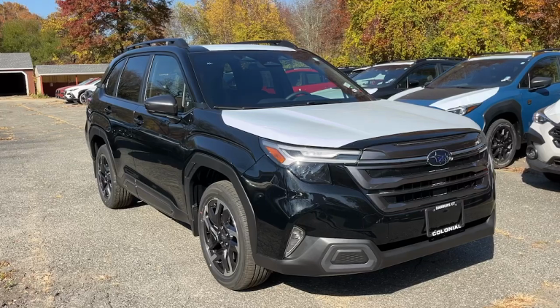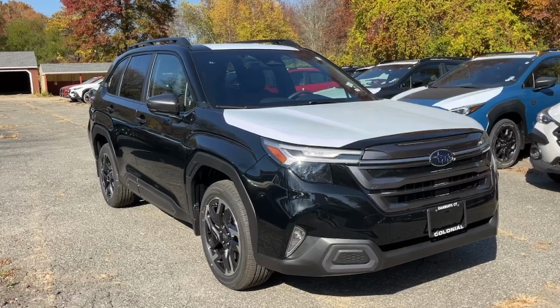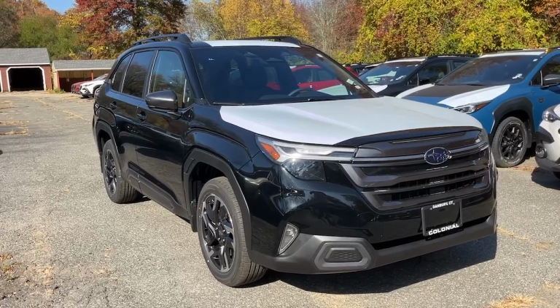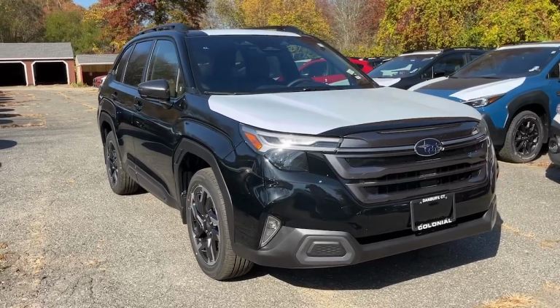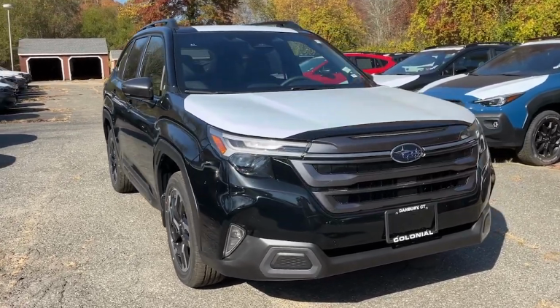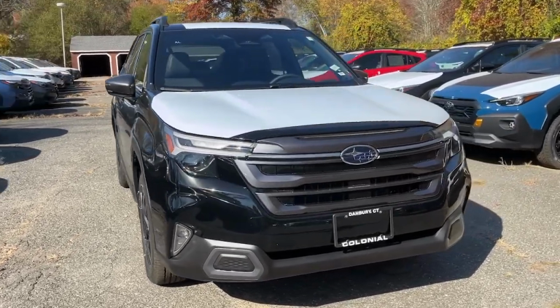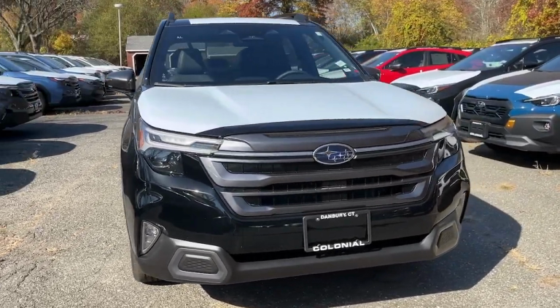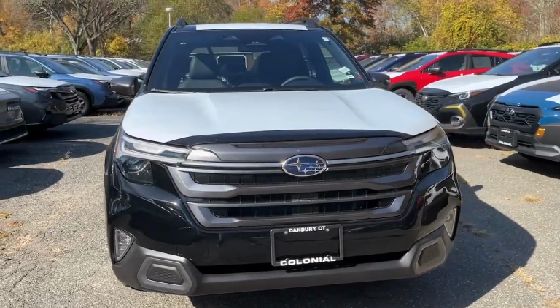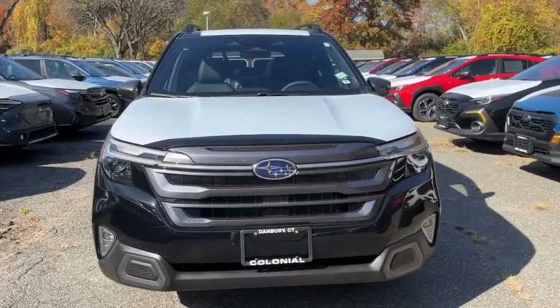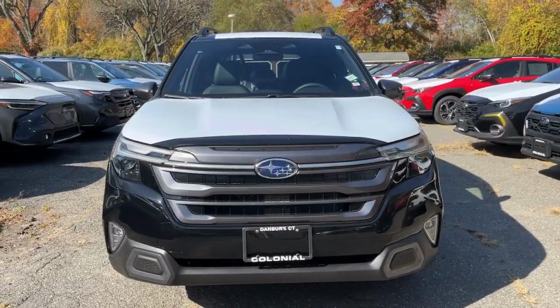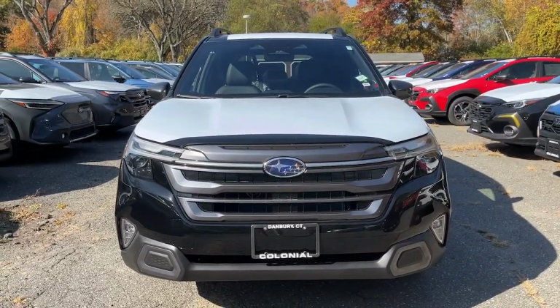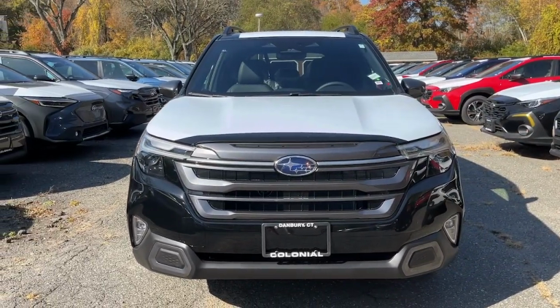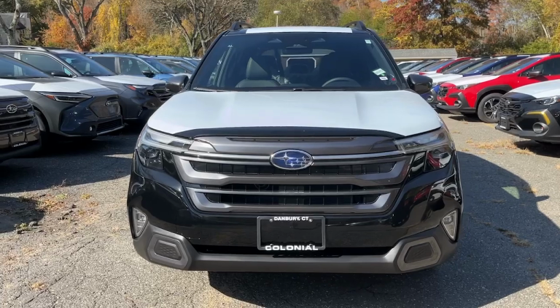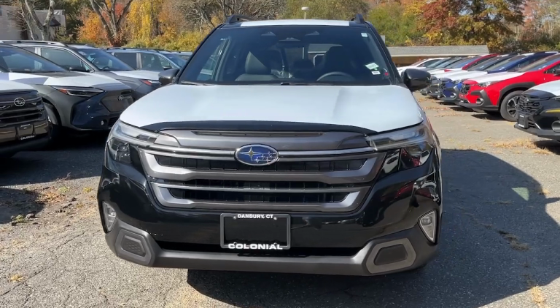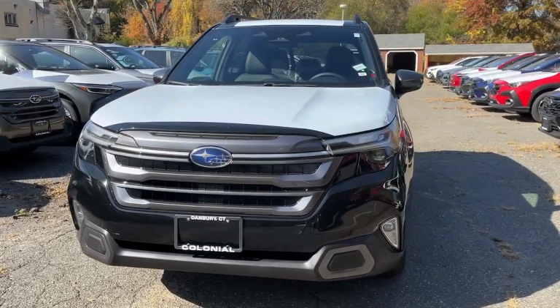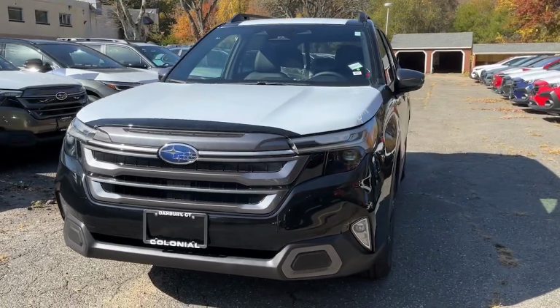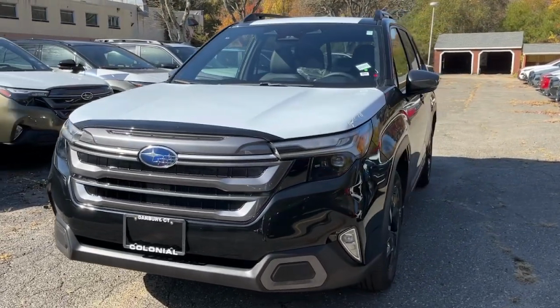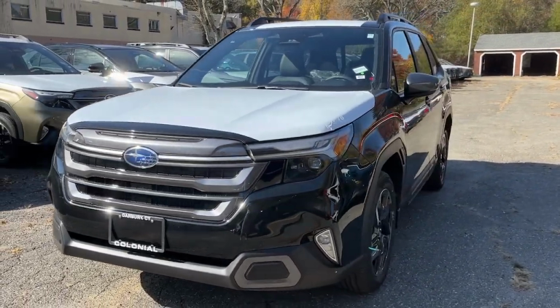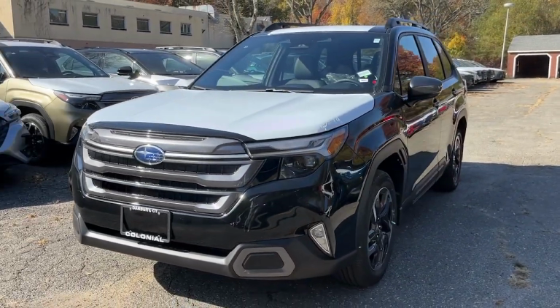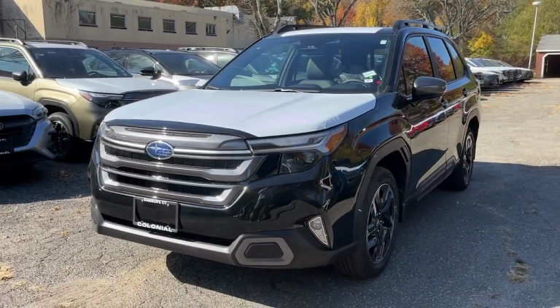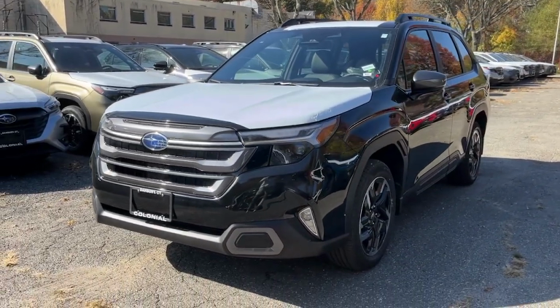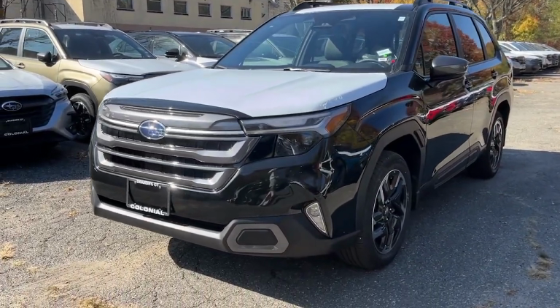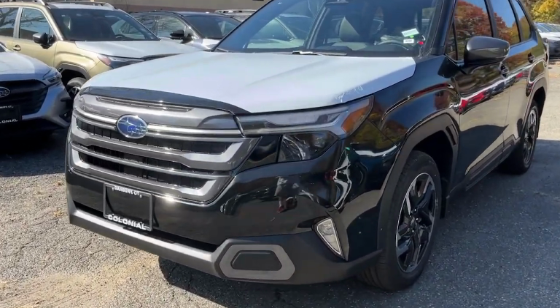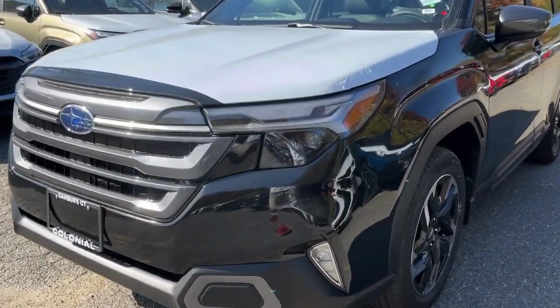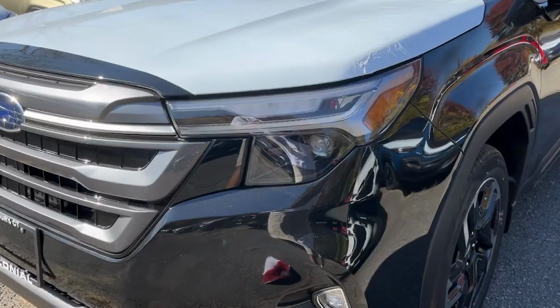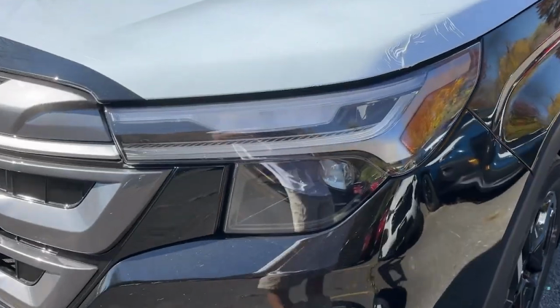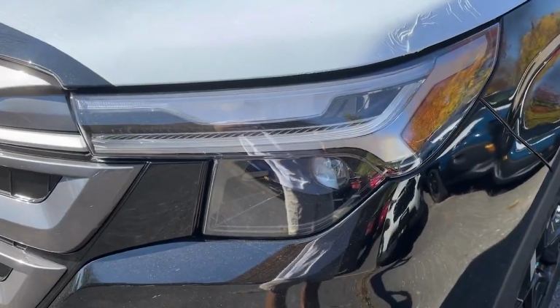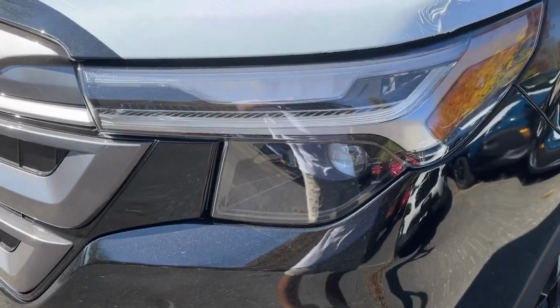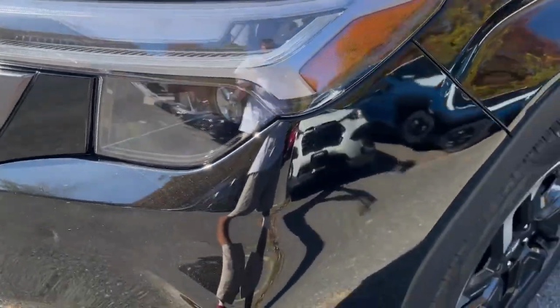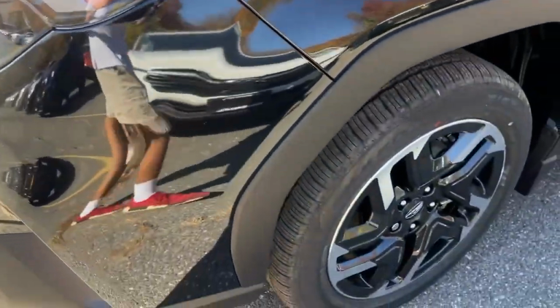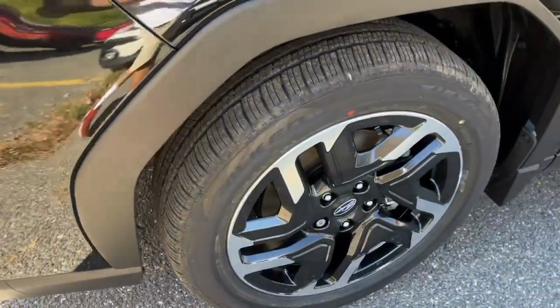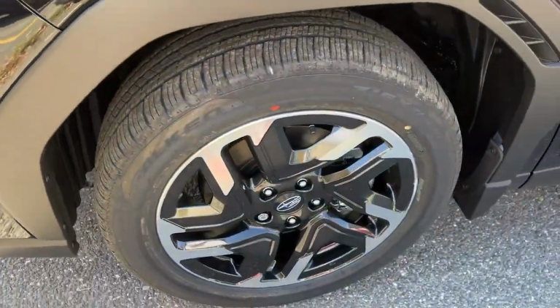Enjoy the view of this 2025 Subaru Forester. This well-built Forester delivers confidence, comfort, and capability. Advanced safety tech, a smooth ride, and all-wheel drive position you for success on every journey.